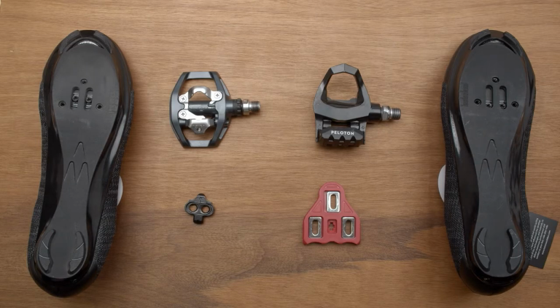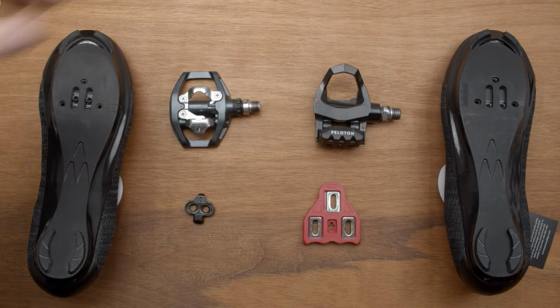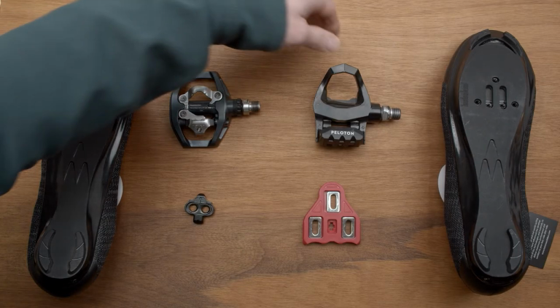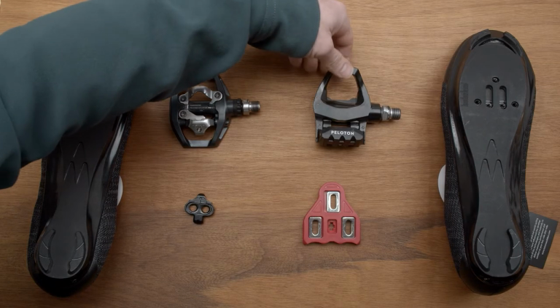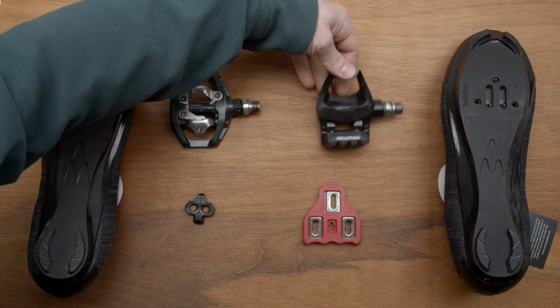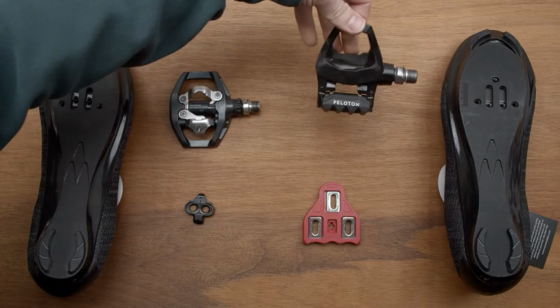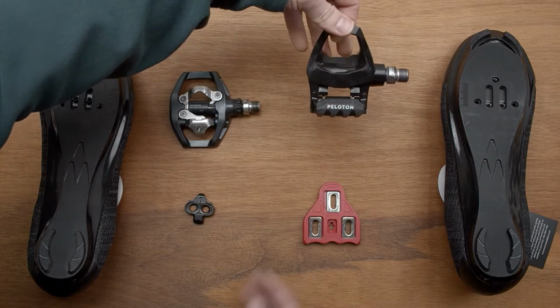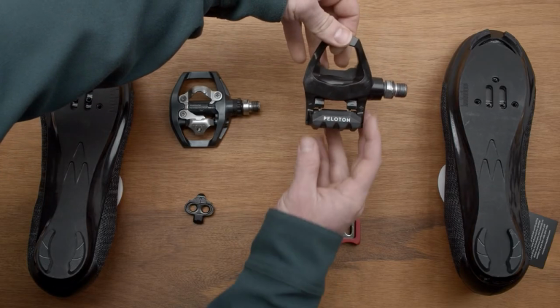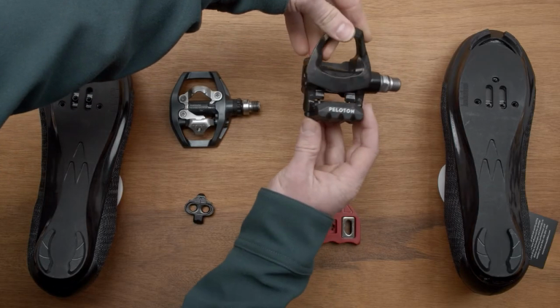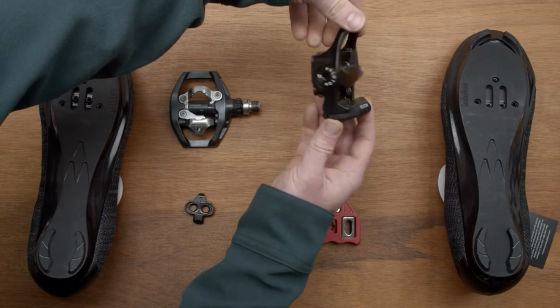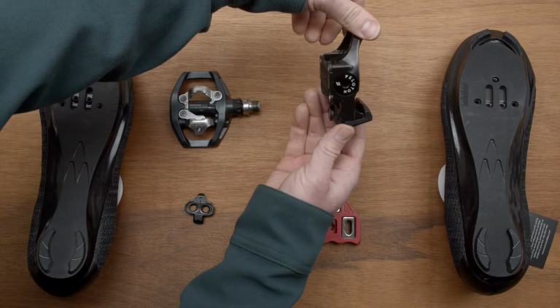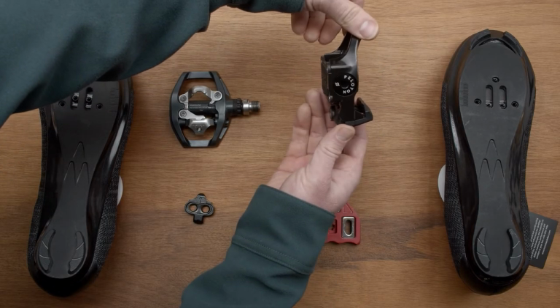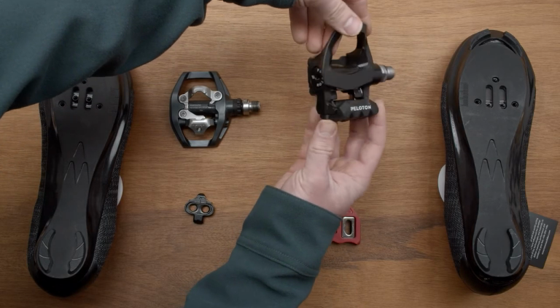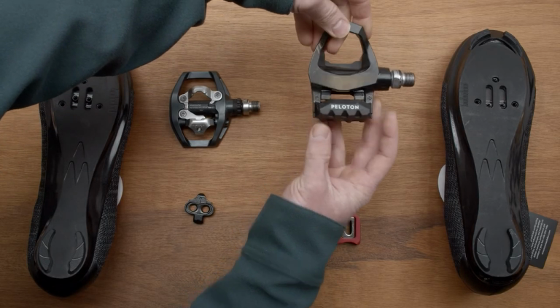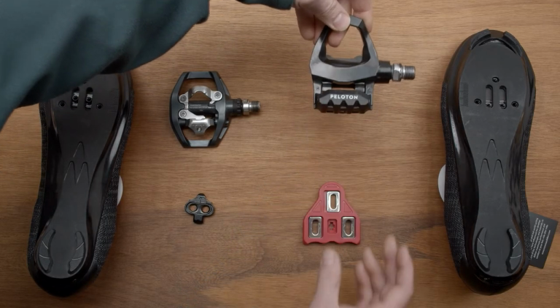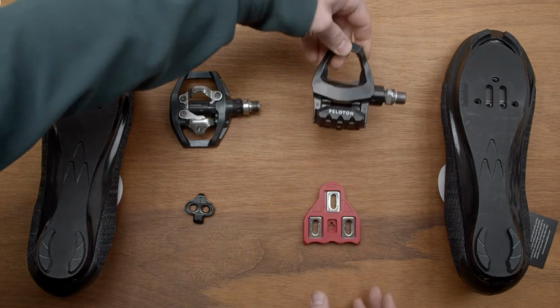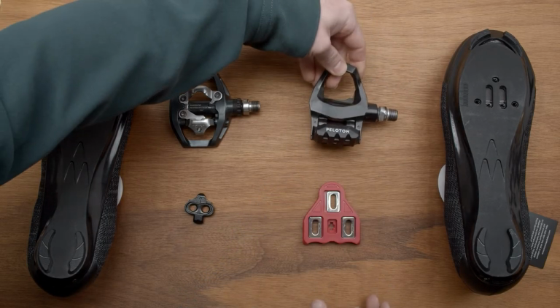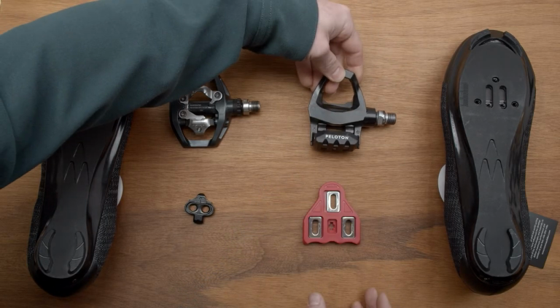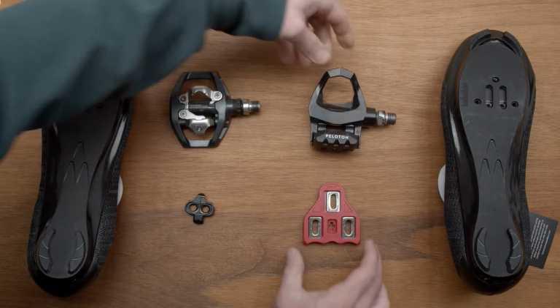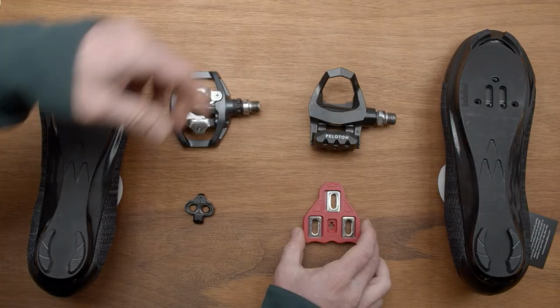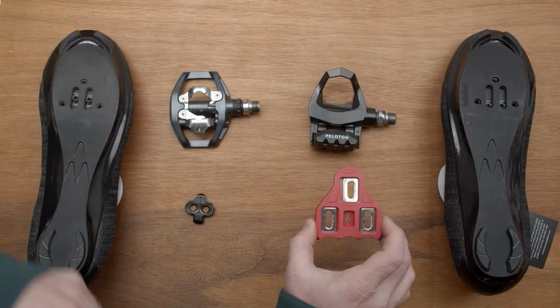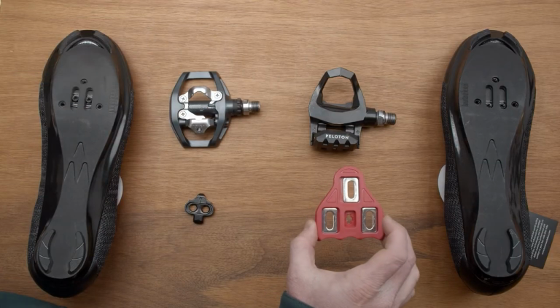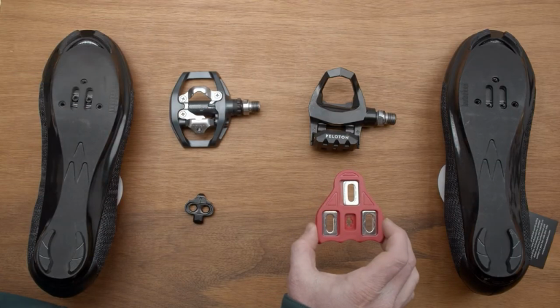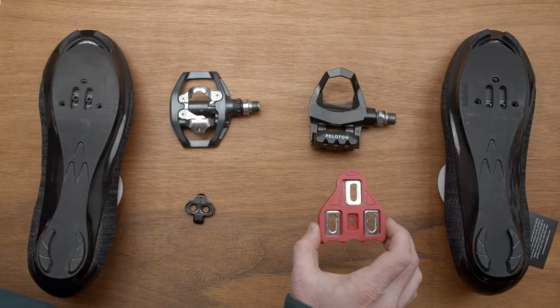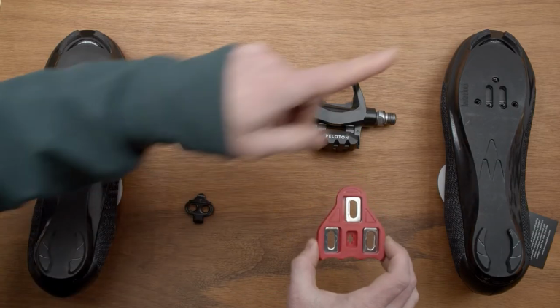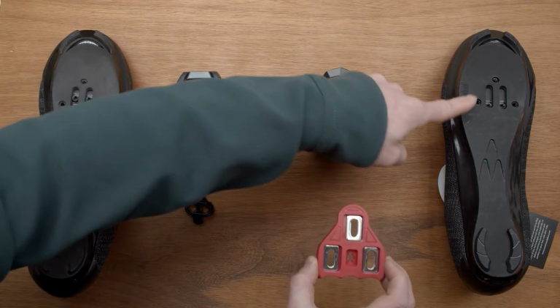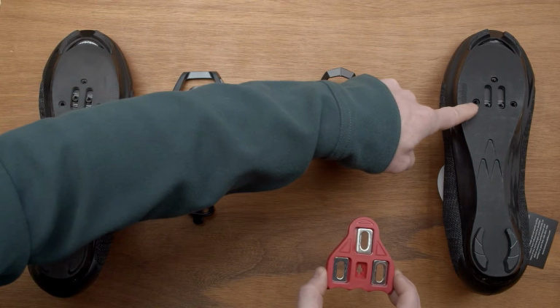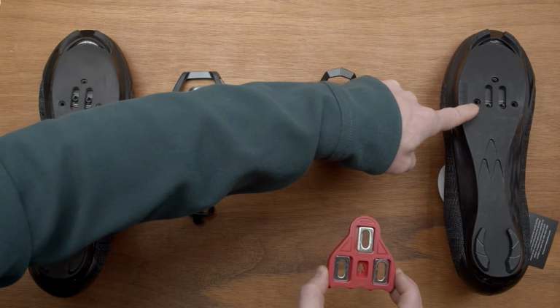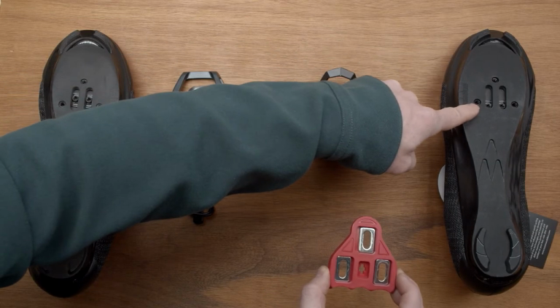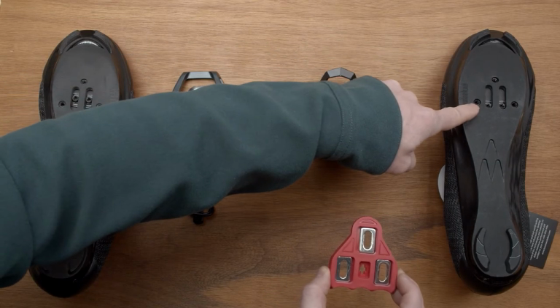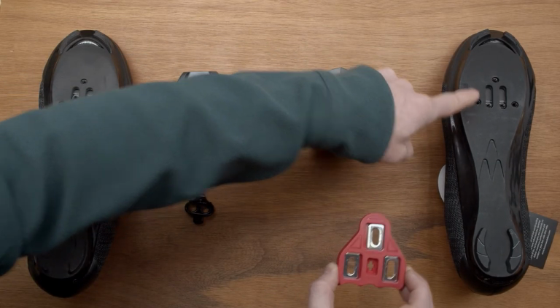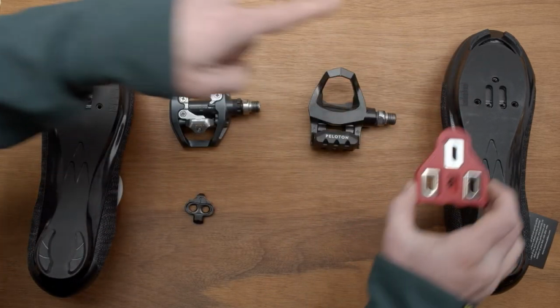If you own a Peloton or your pedals look like this, you need the Look Delta cleat. It's the large red cleat that is installed on the three-bolt side of your shoe.